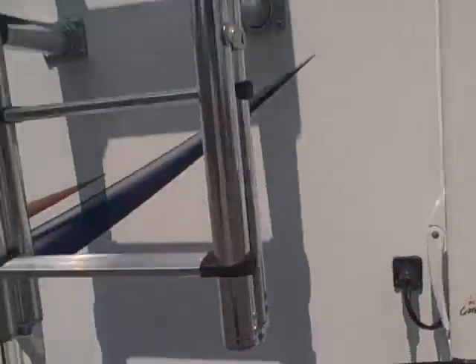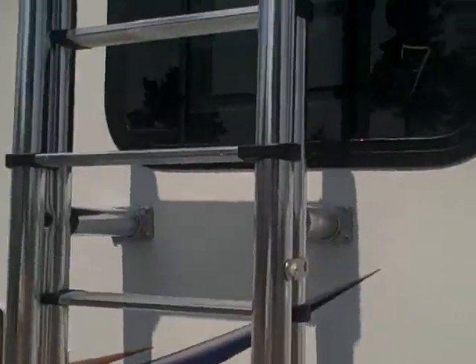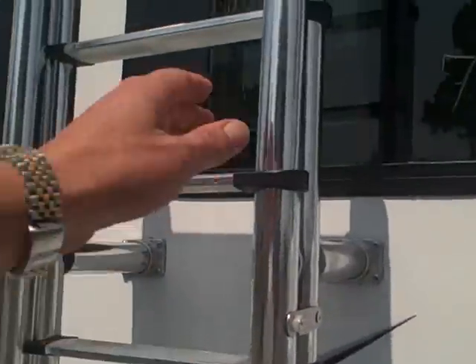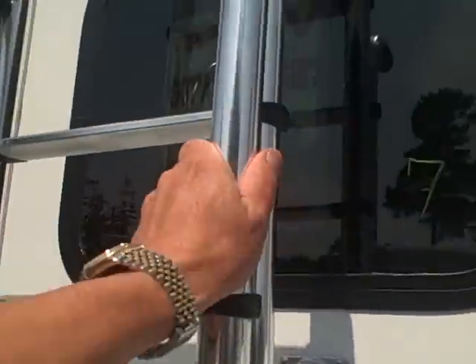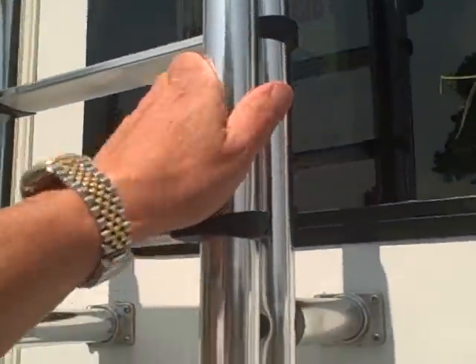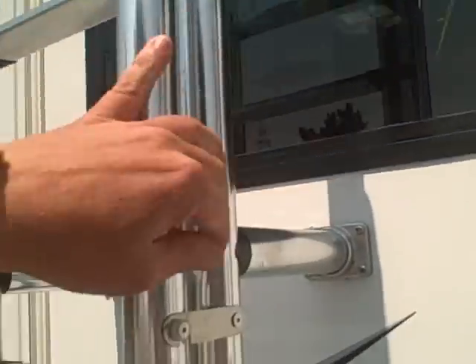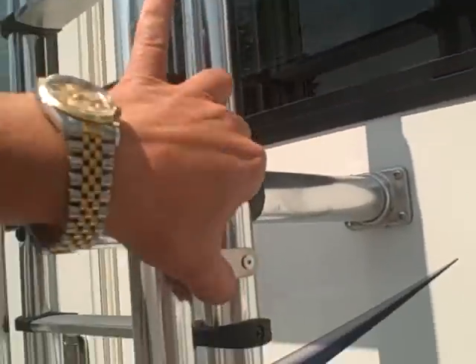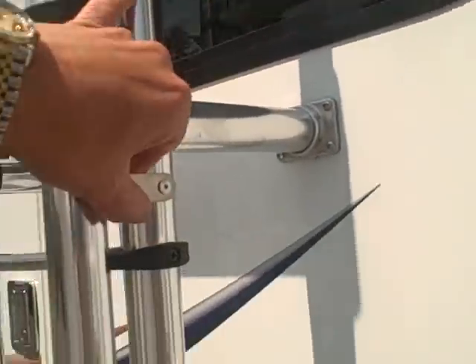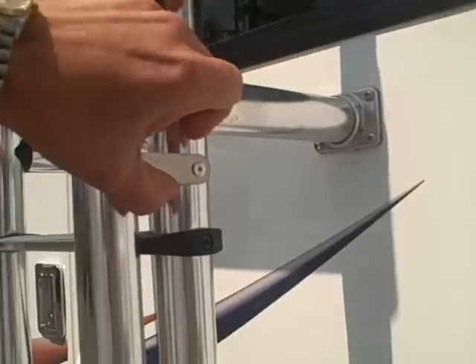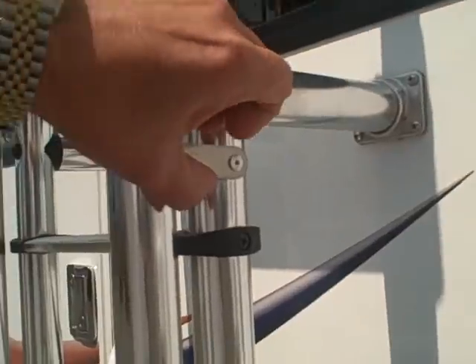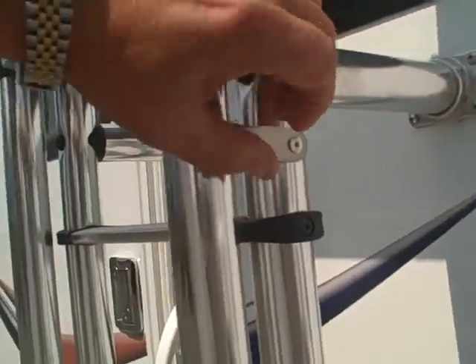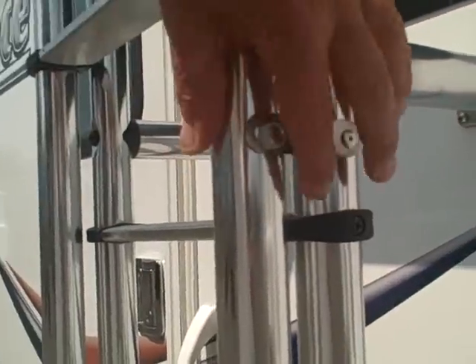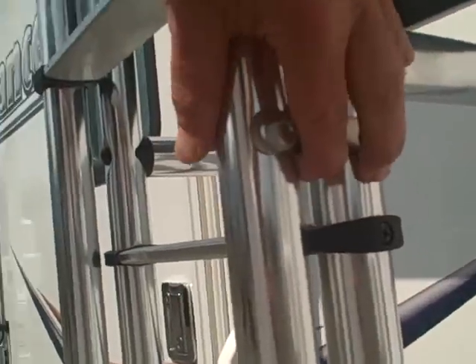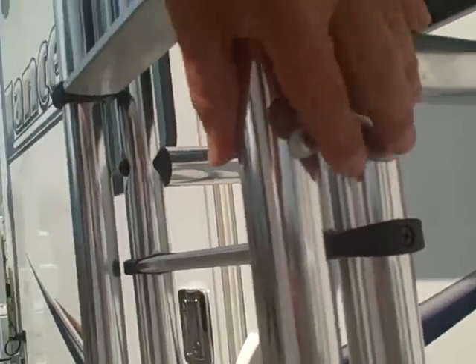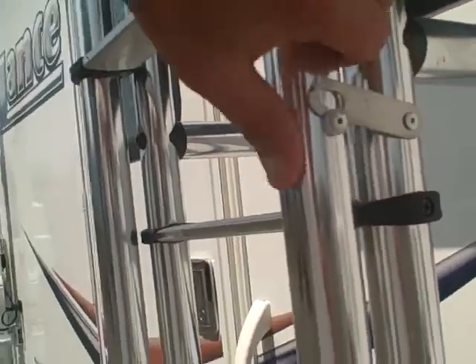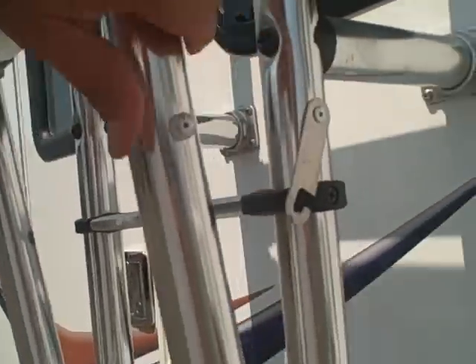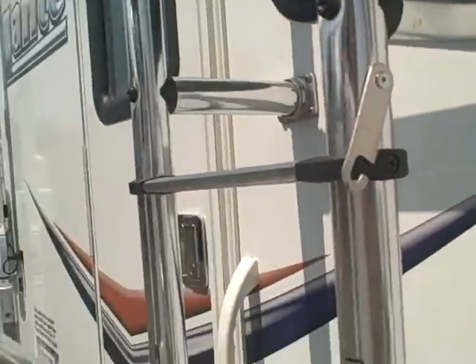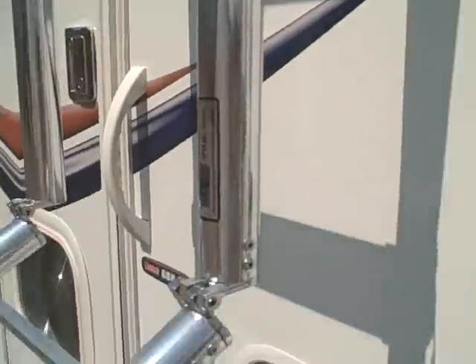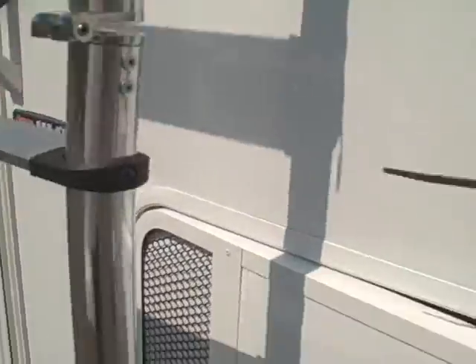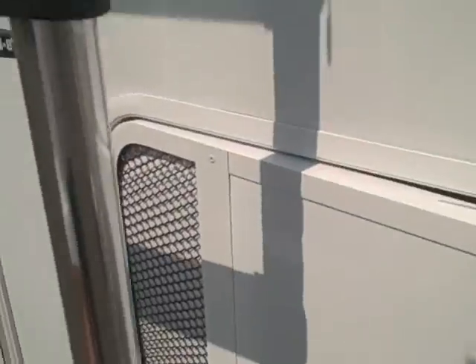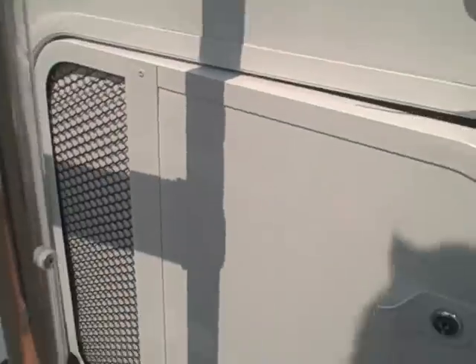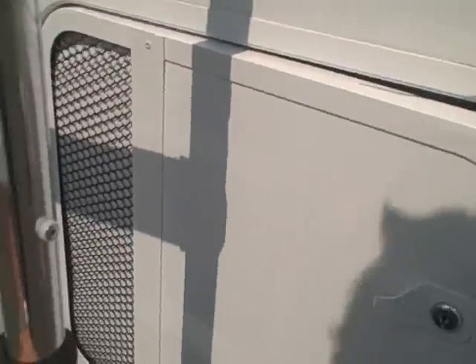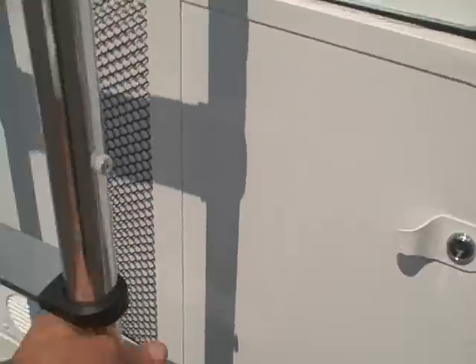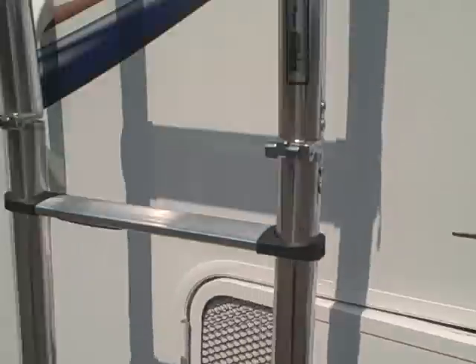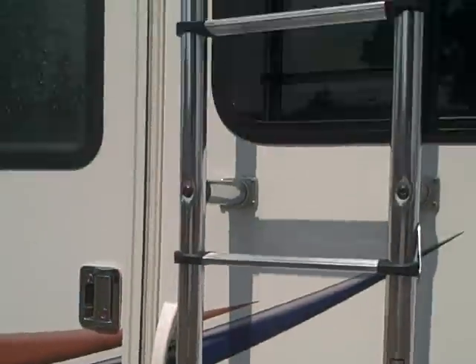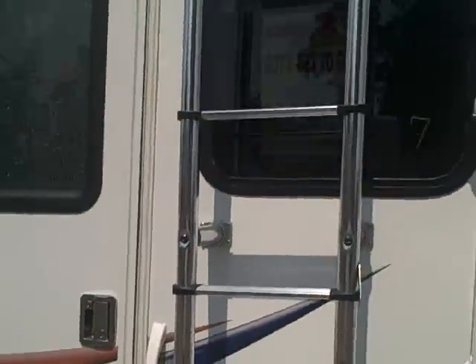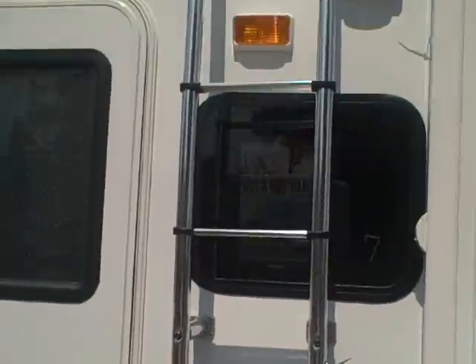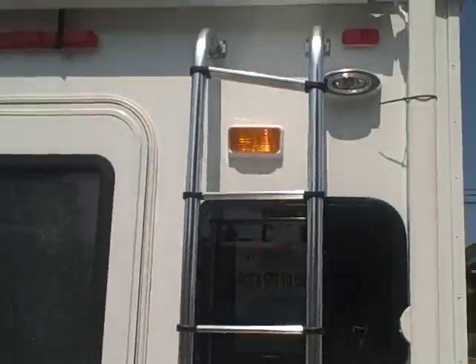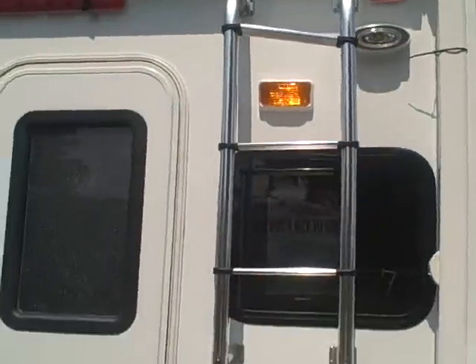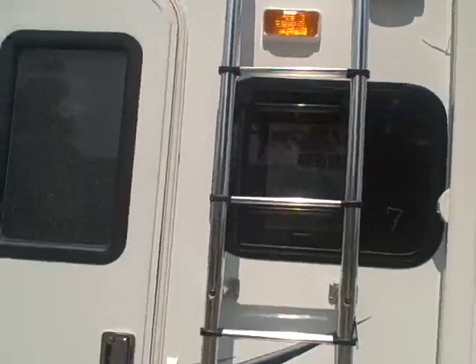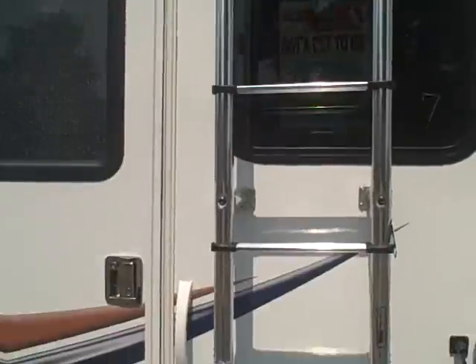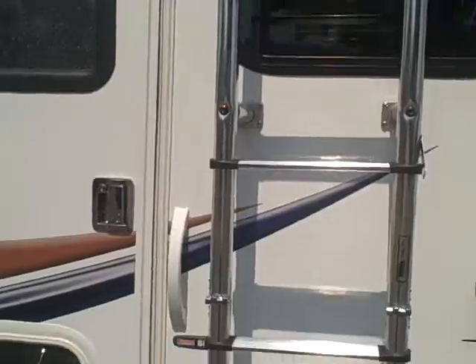Look at this beefy man ladder here — these things are designed to carry the biggest guy. Fold it down into position and it gives you access to the roof.